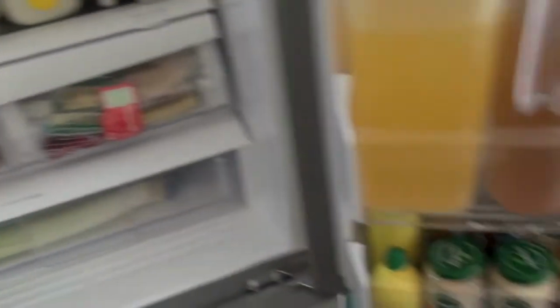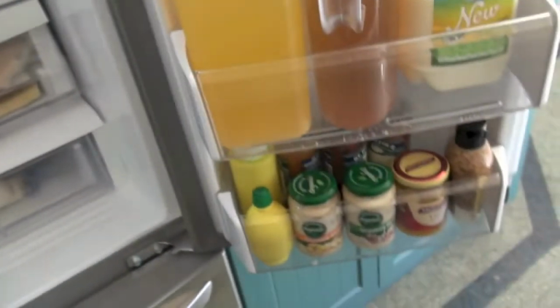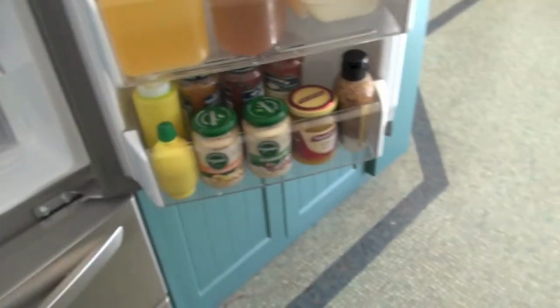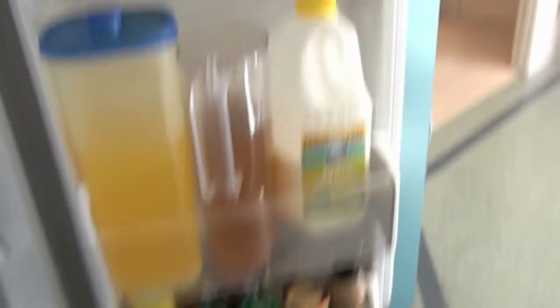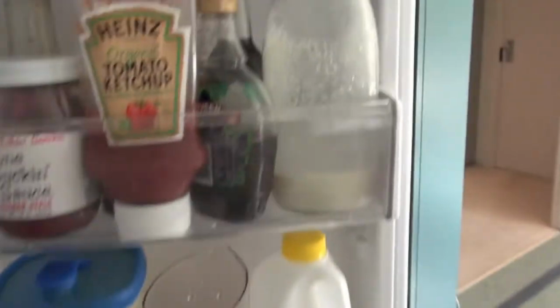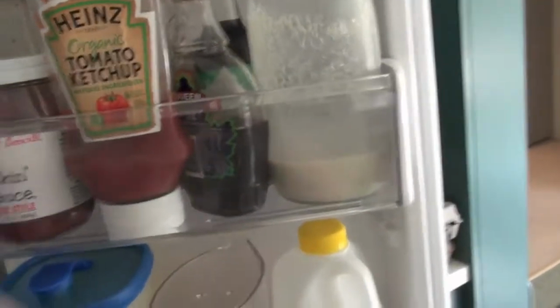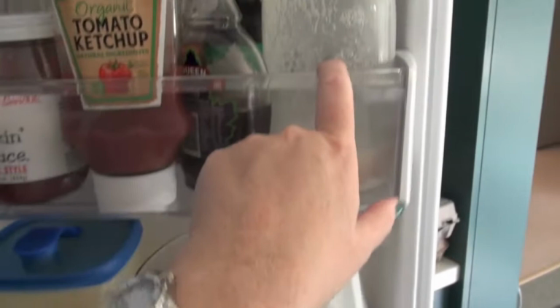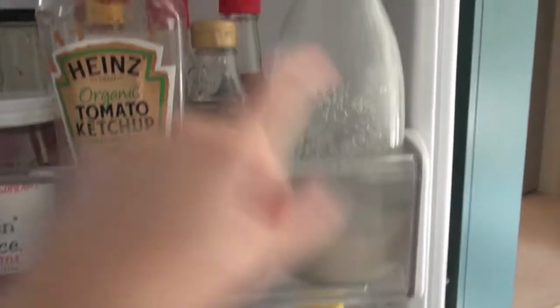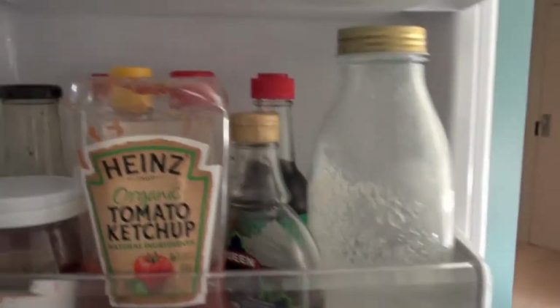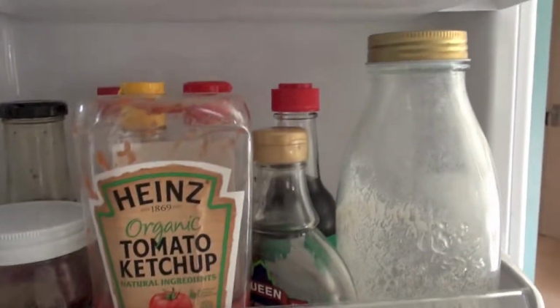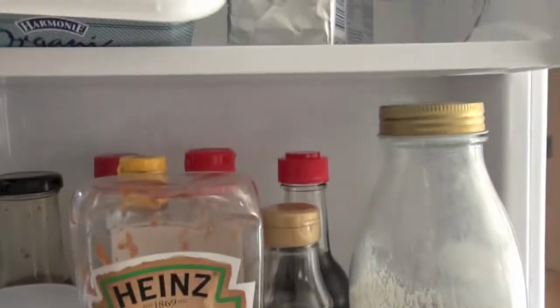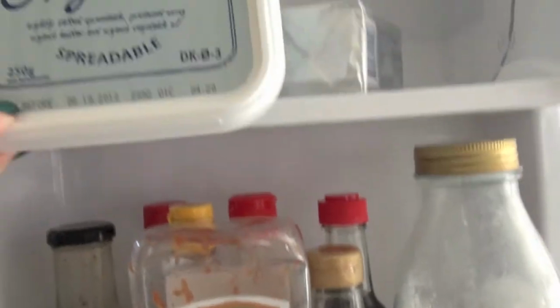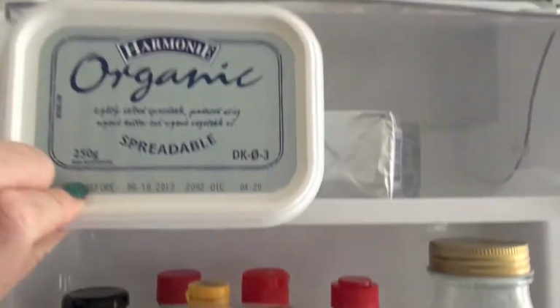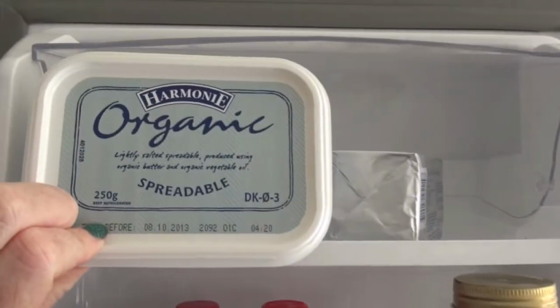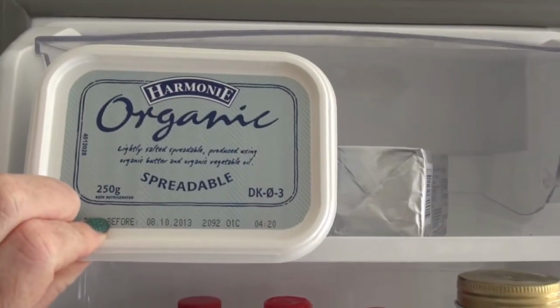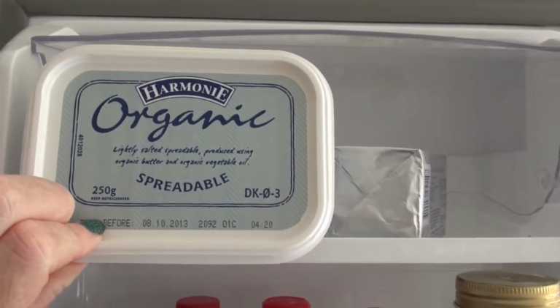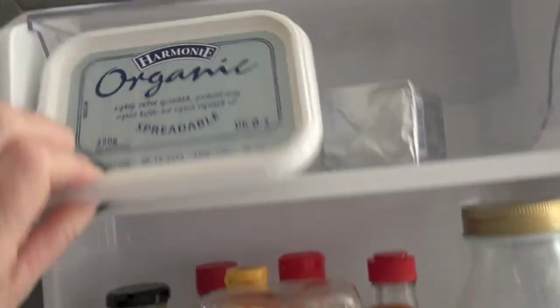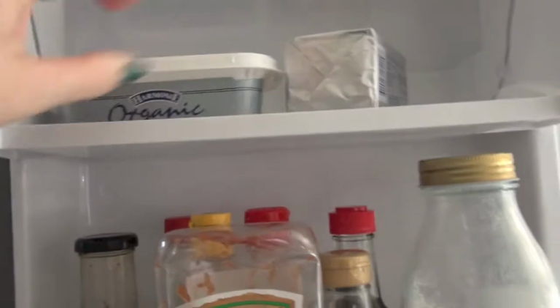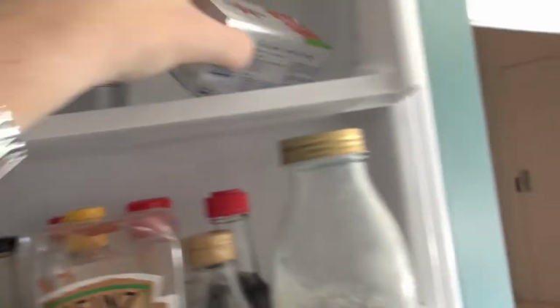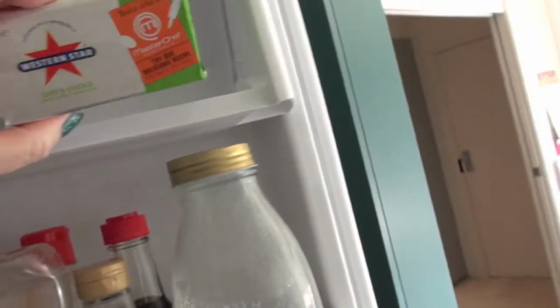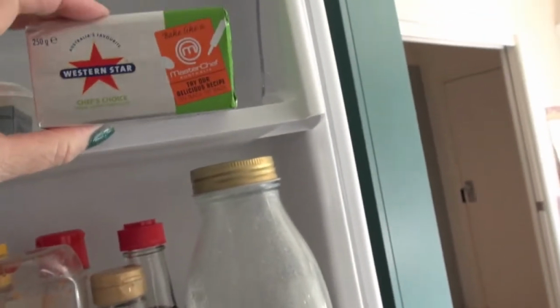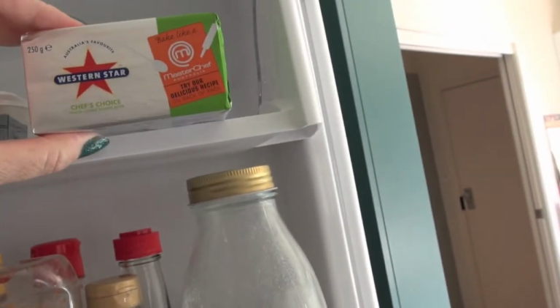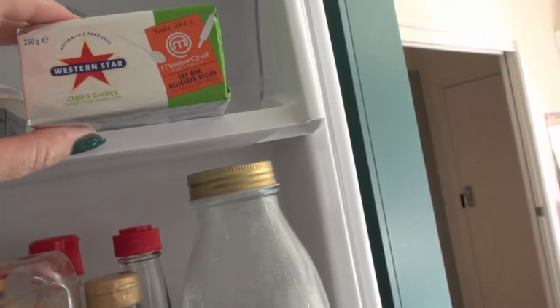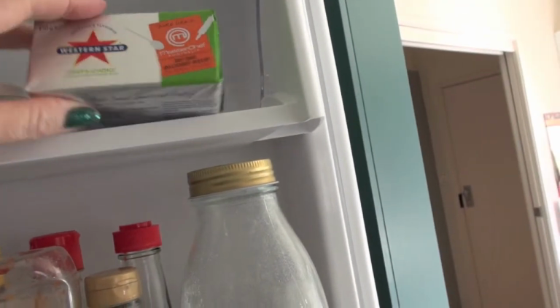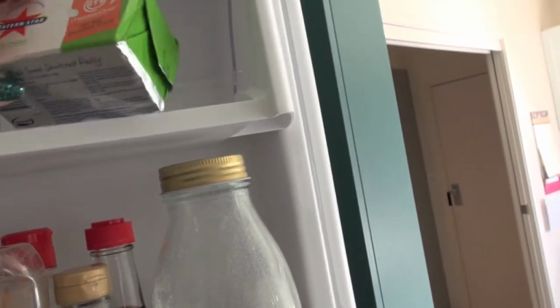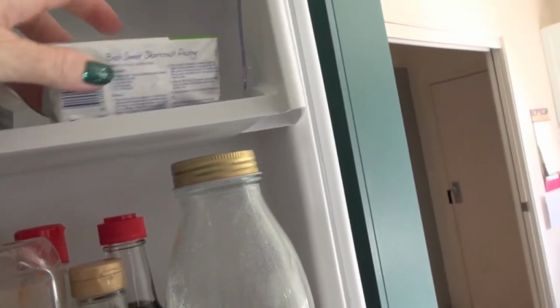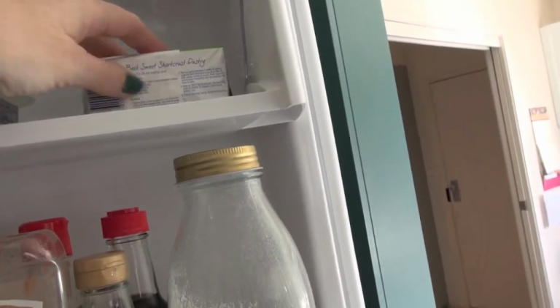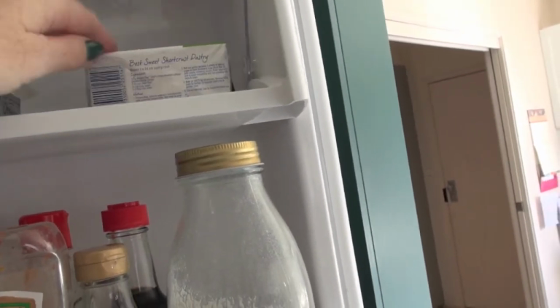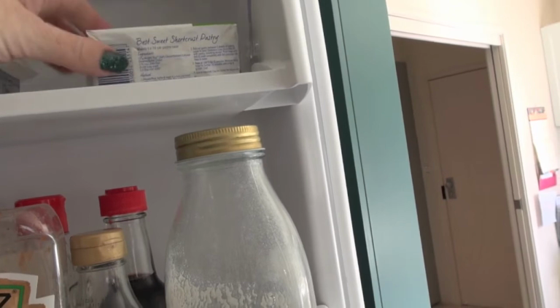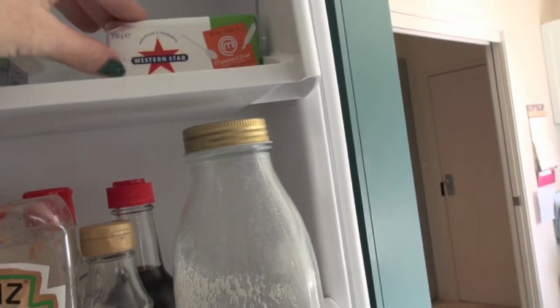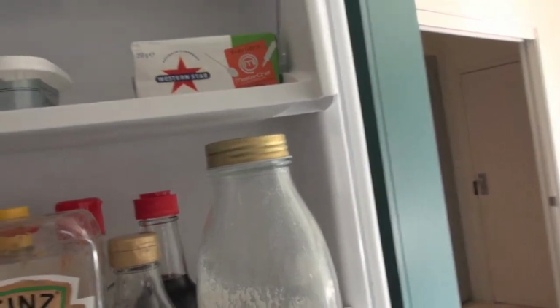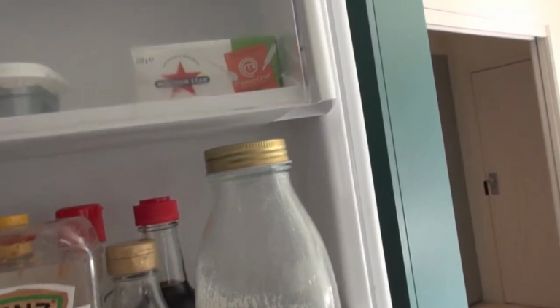On the door of the fridge we have some homemade almond milk. And we've got a butter — that's the butter that we have, organic butter. And then we have this one for baking. Amy likes to bake a lot, so I'll try and keep that on hand.